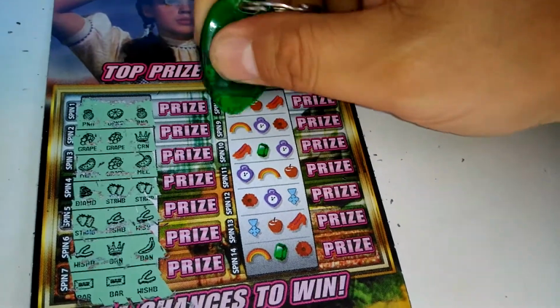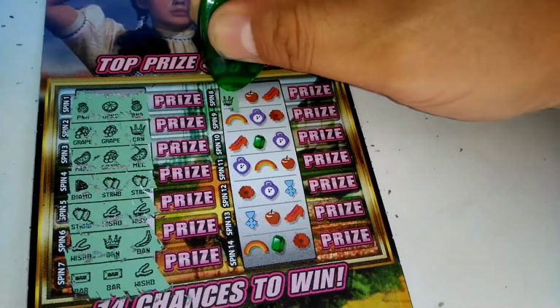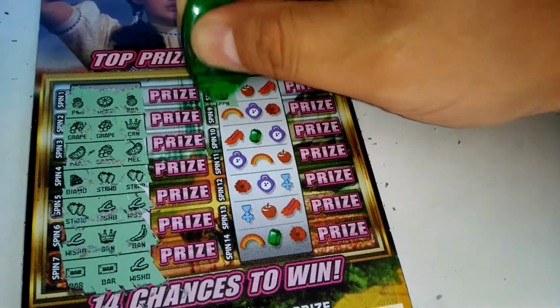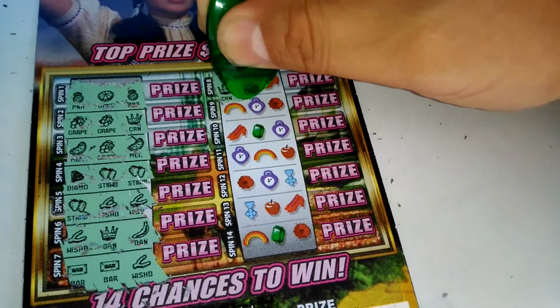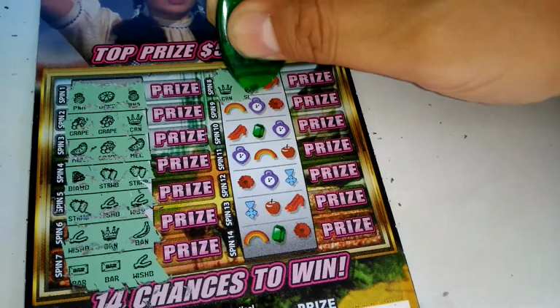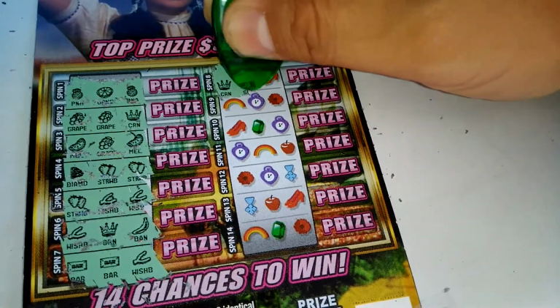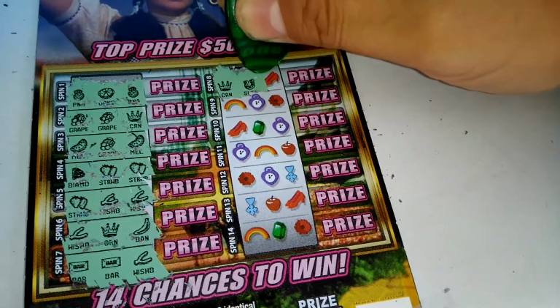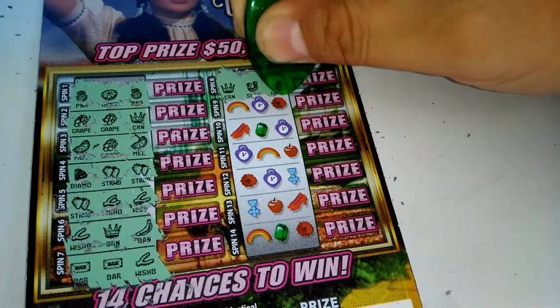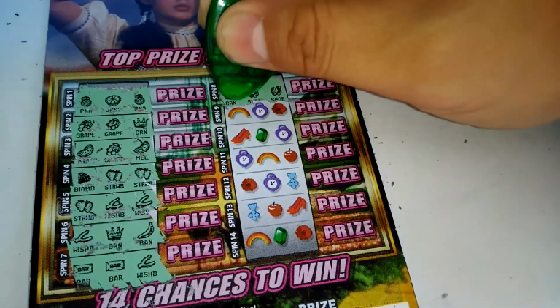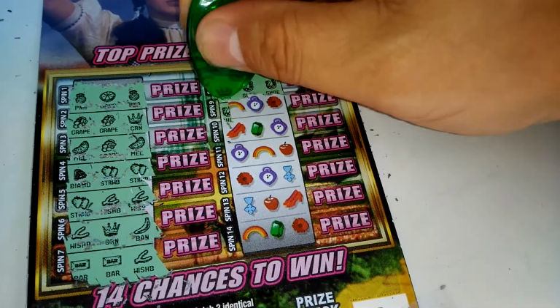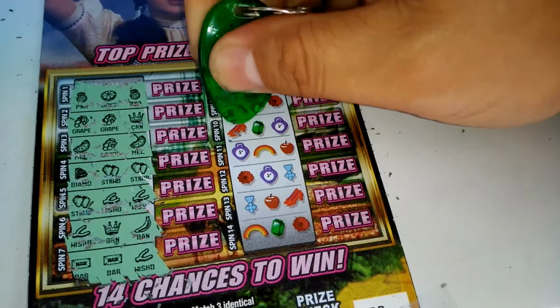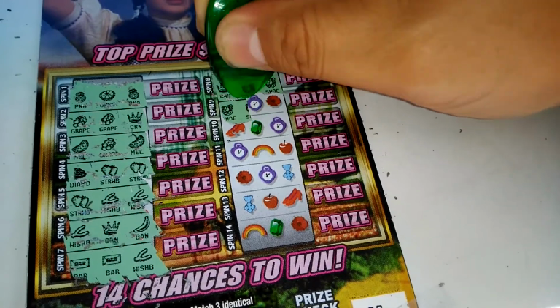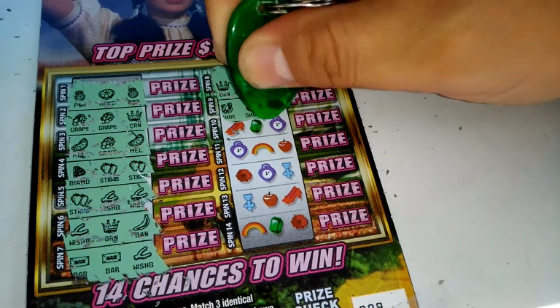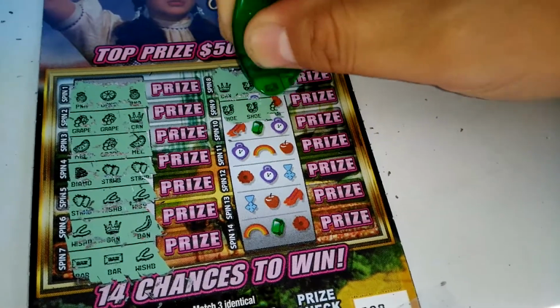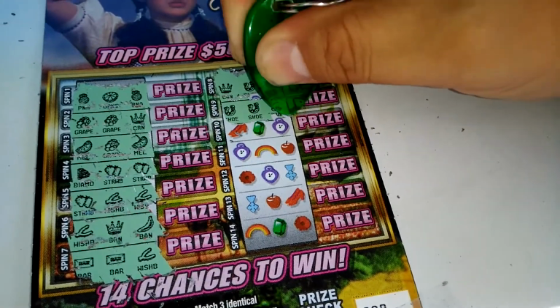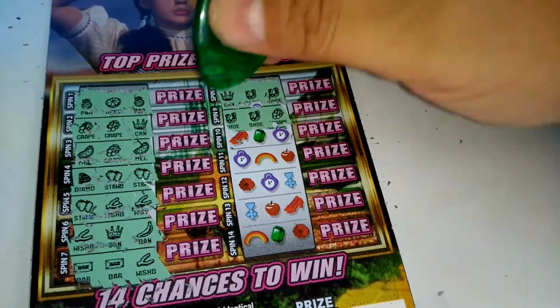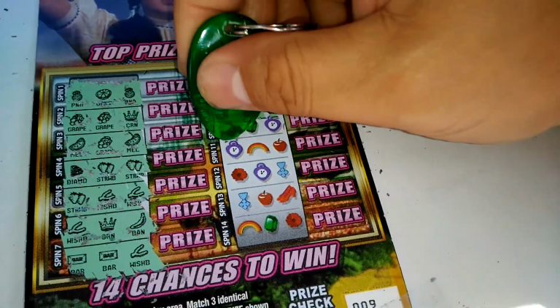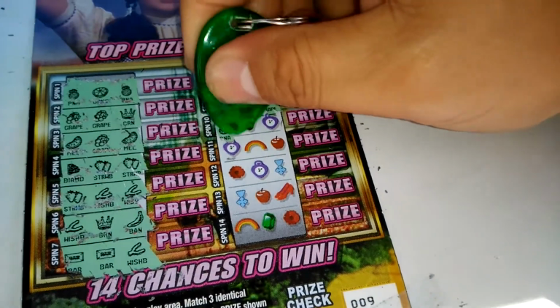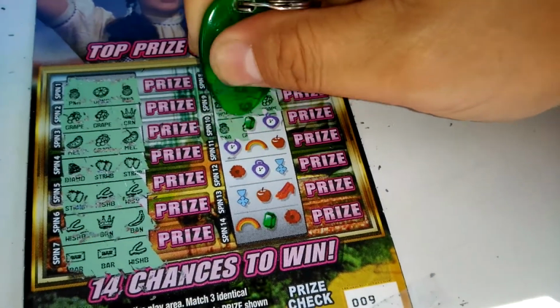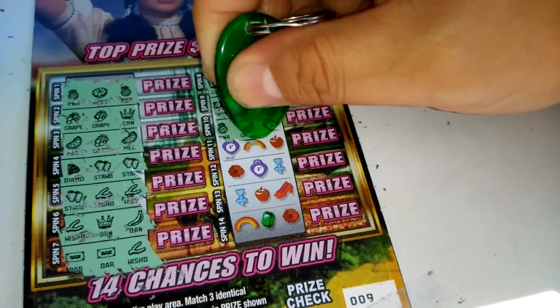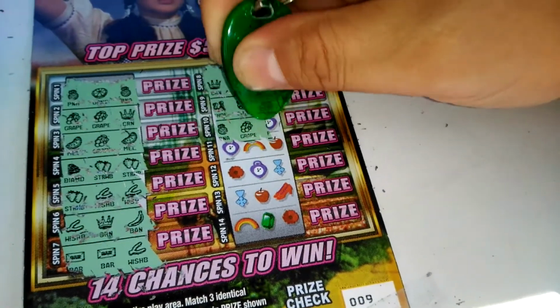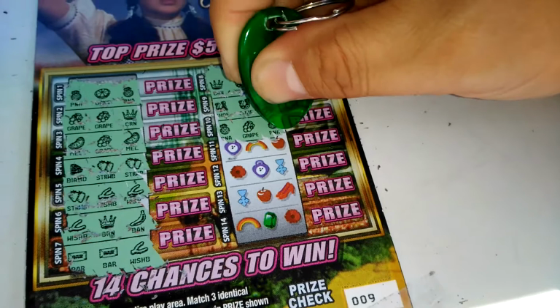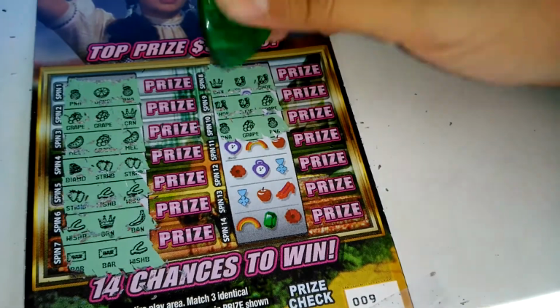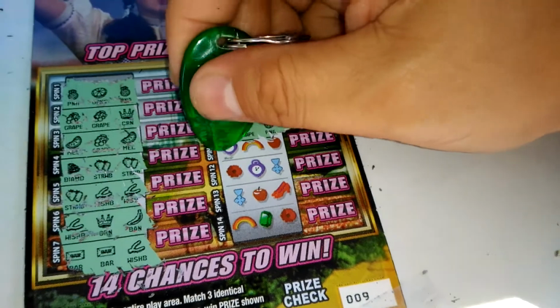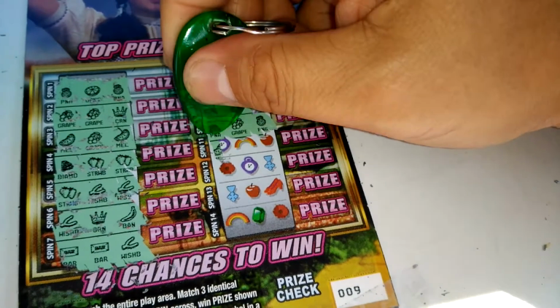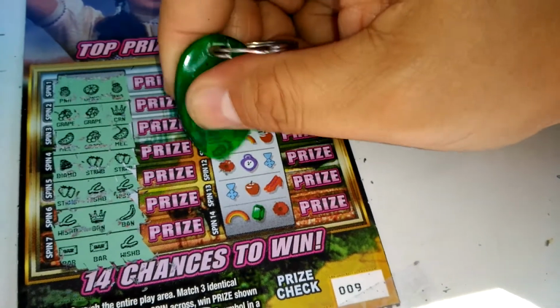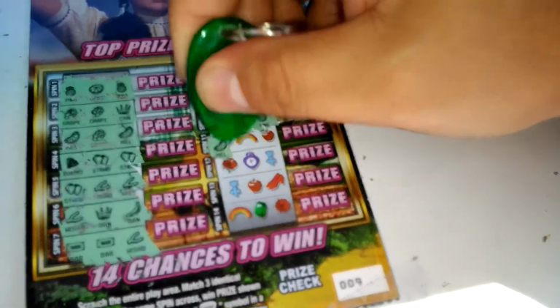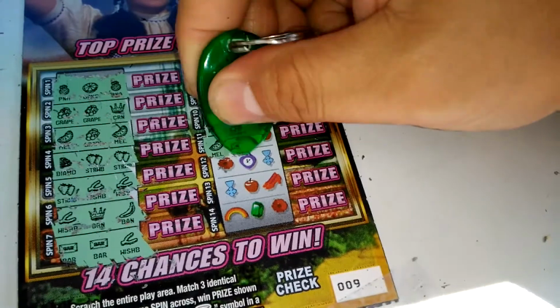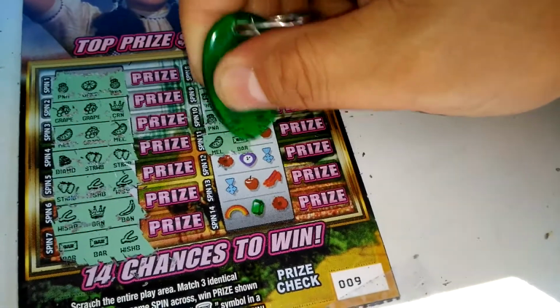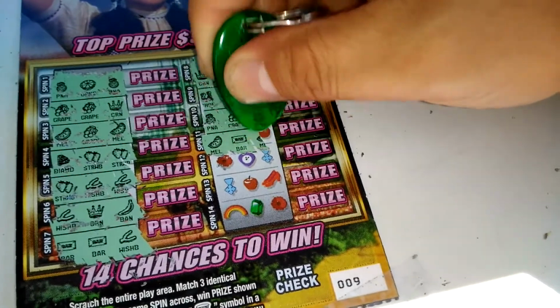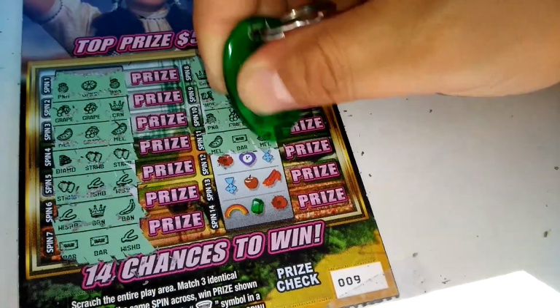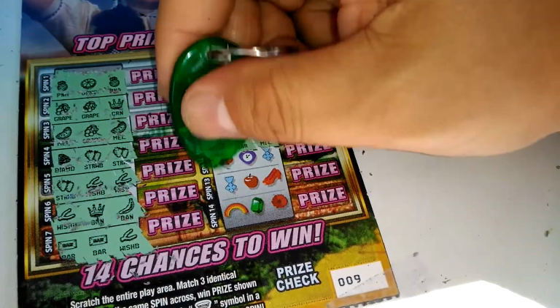Spin eight: crown, horseshoe, horseshoe, got a horseshoe, horseshoe, and grape. Pineapple, grape, pineapple. Melon, bar, and melon.